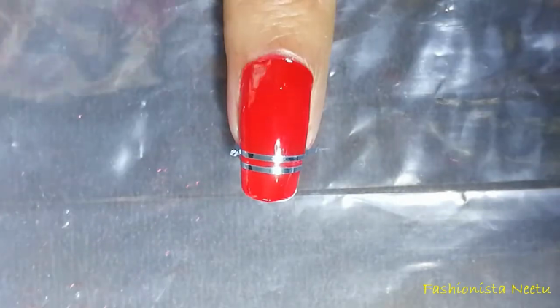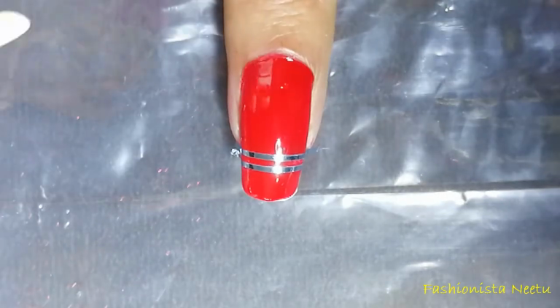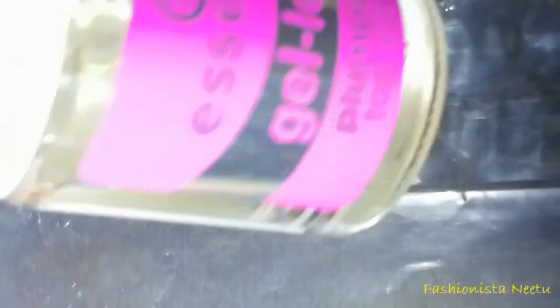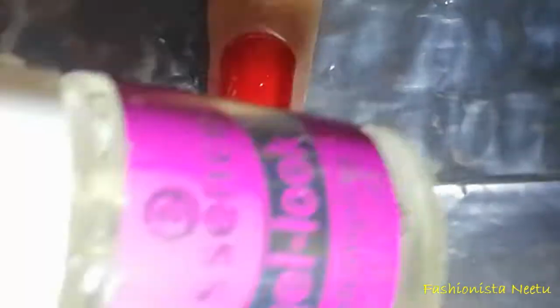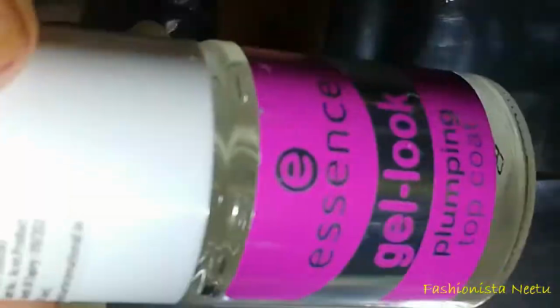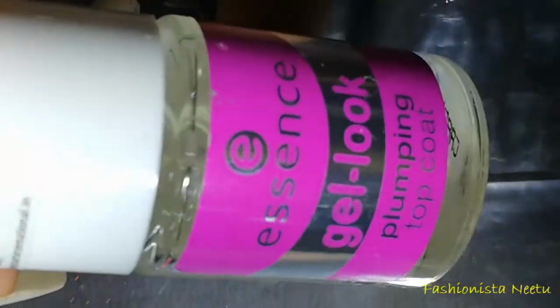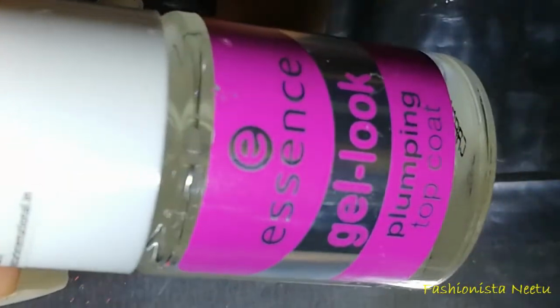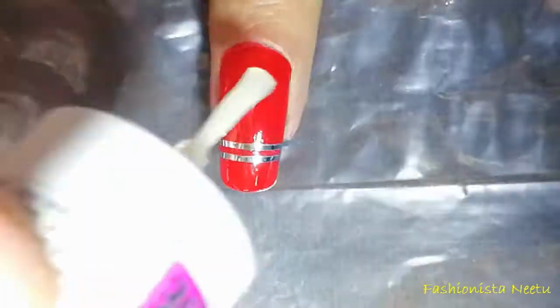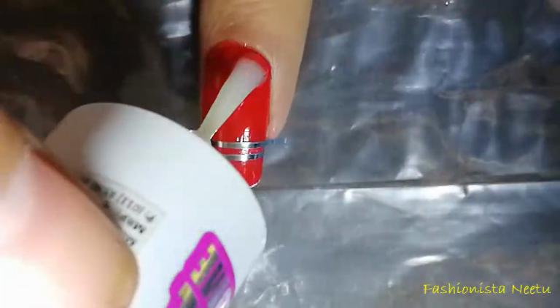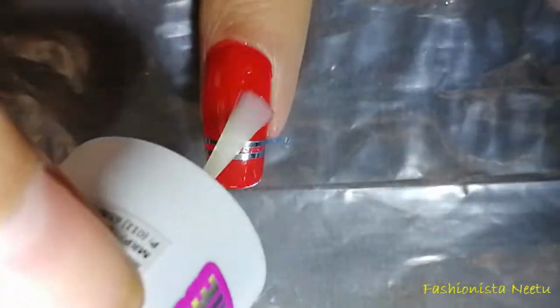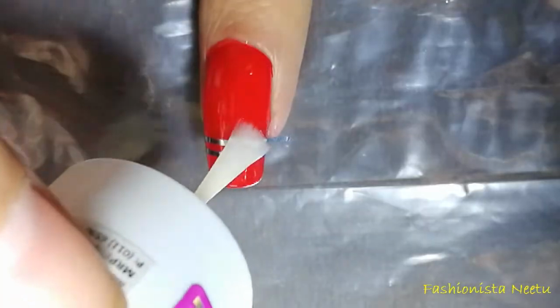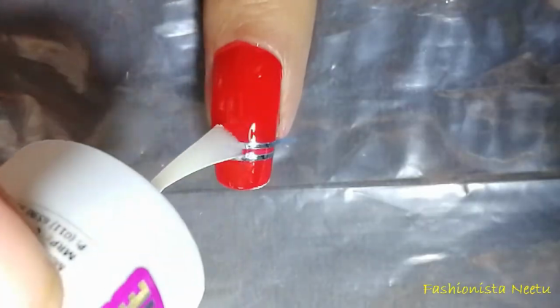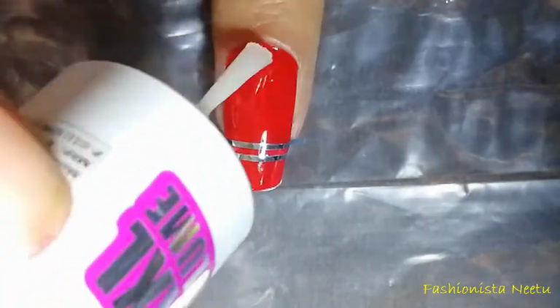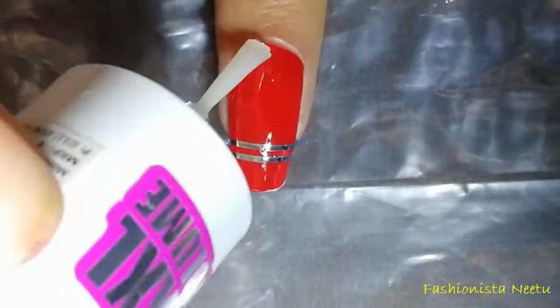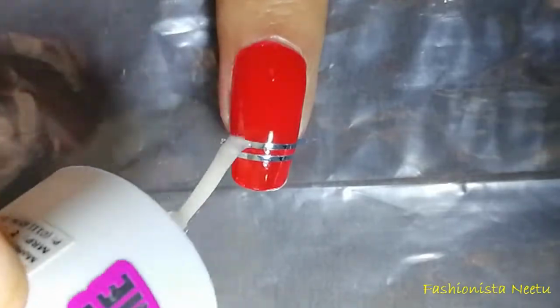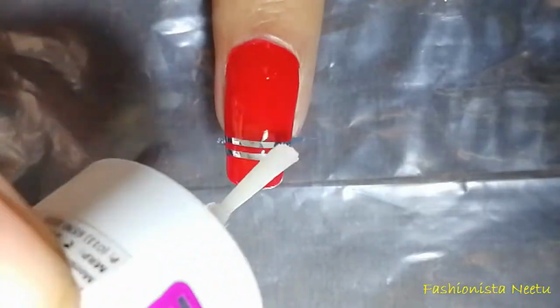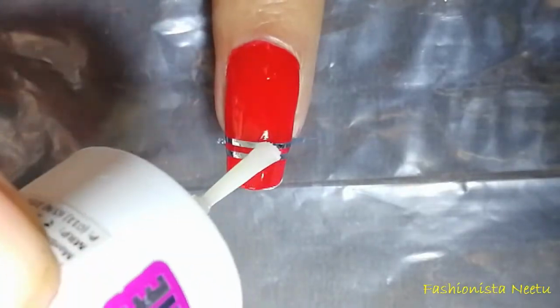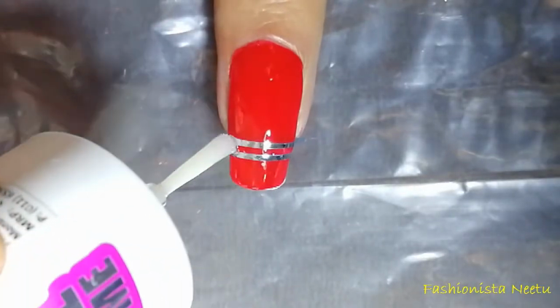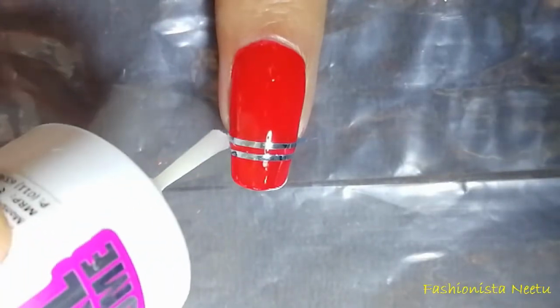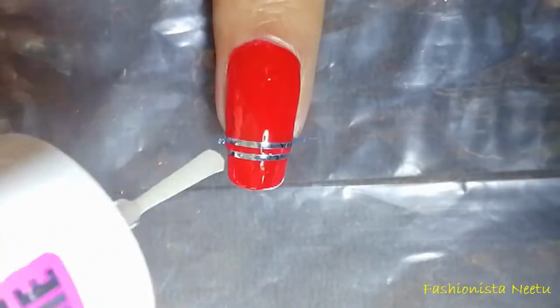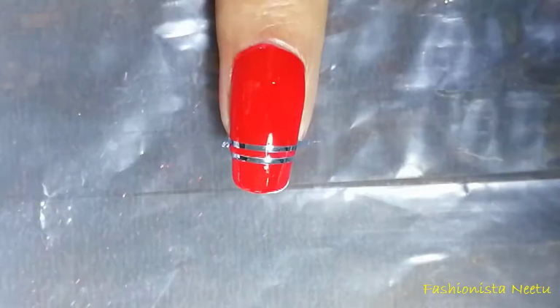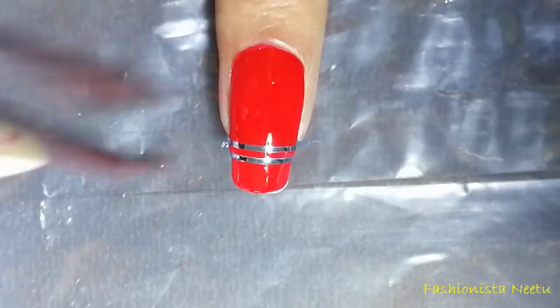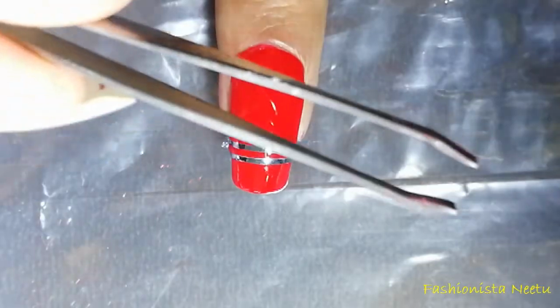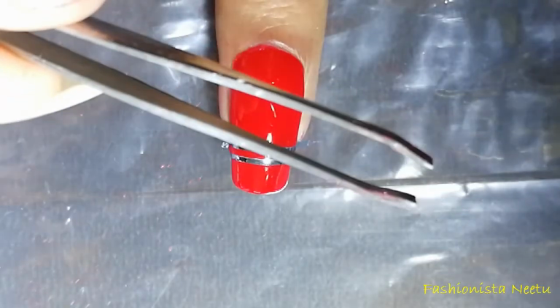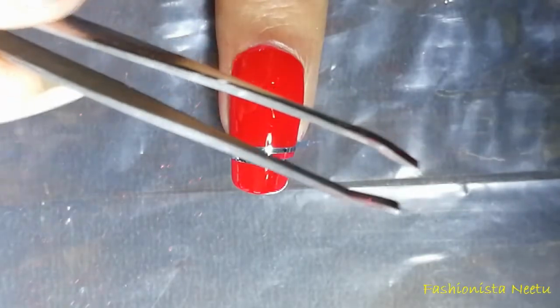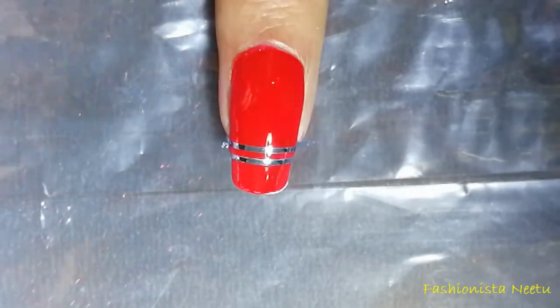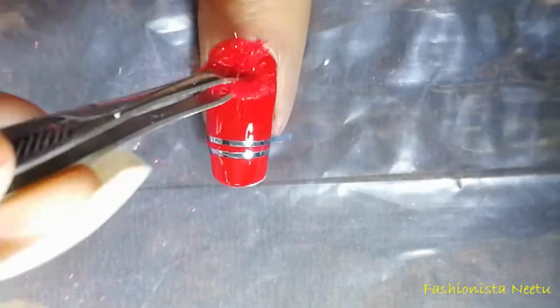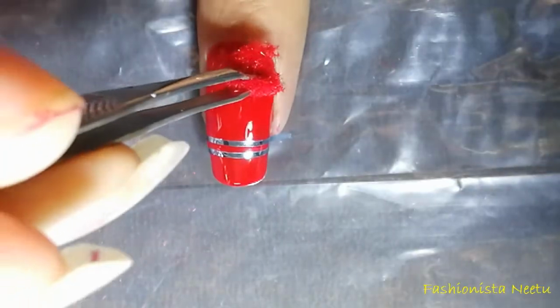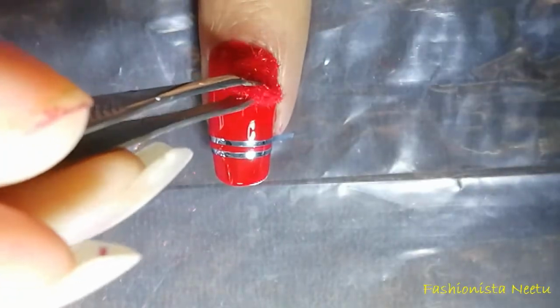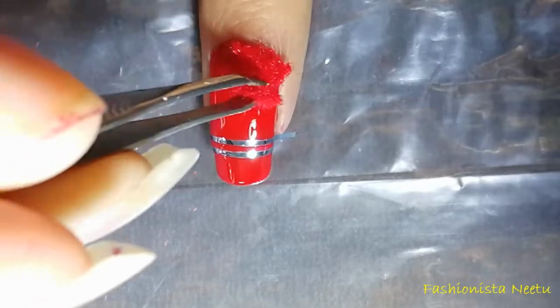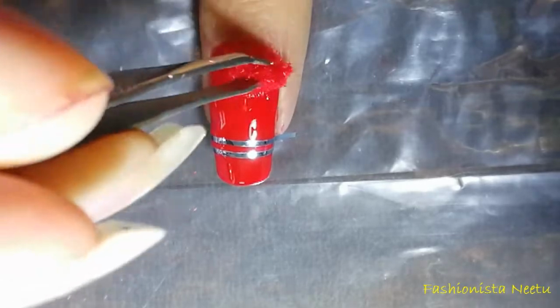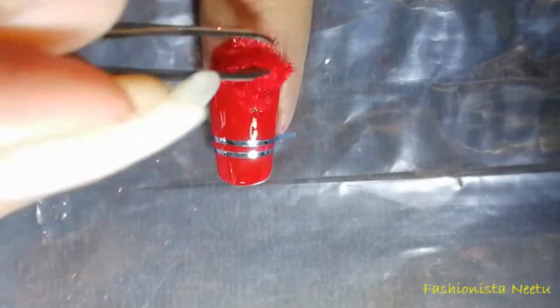It's very easy to apply this velvet powder — you just need a top coat. Apply it wherever you want, and then just with the help of a tweezer, pick up the velvet powder and put it on your nail.